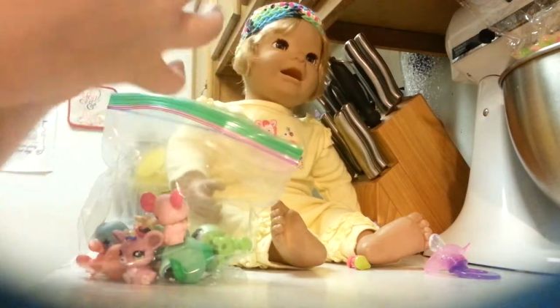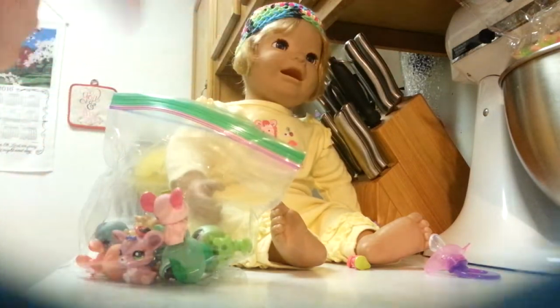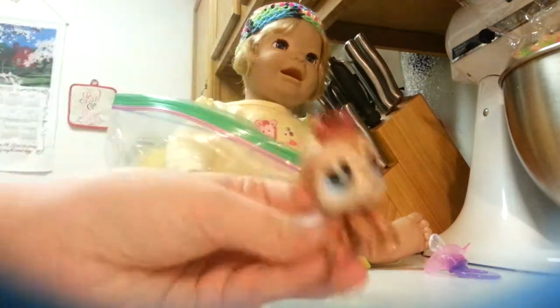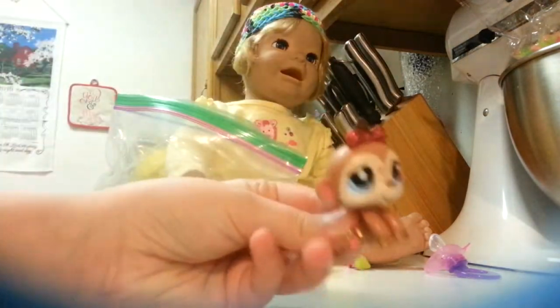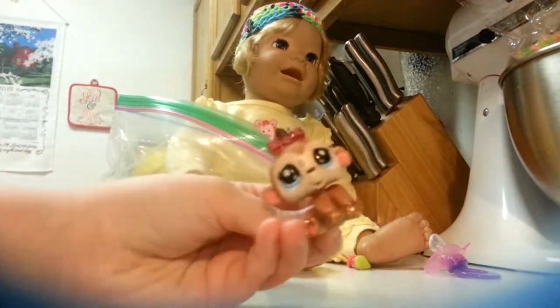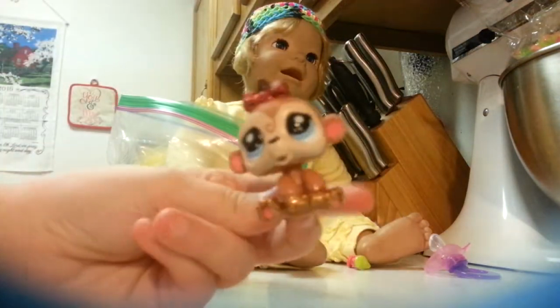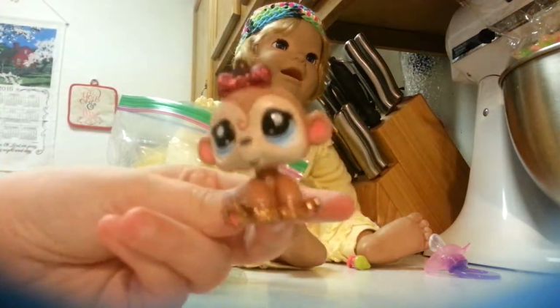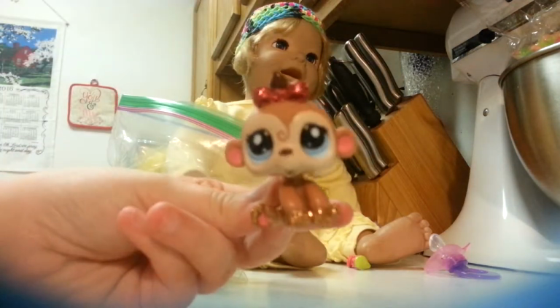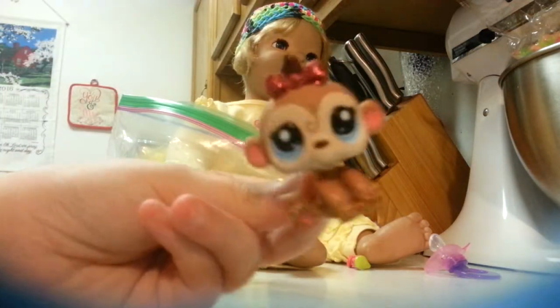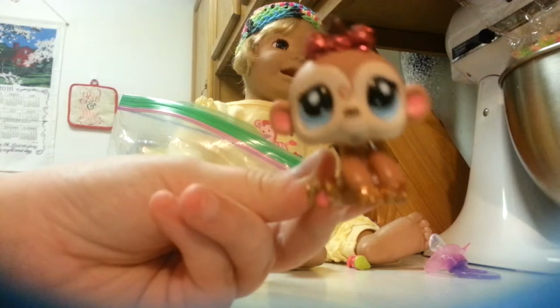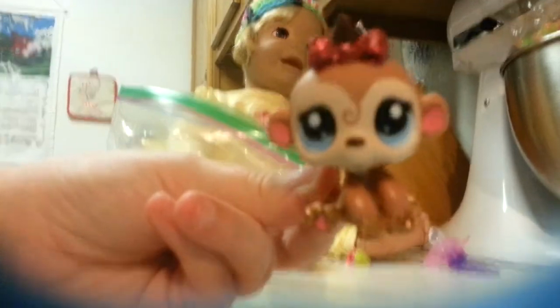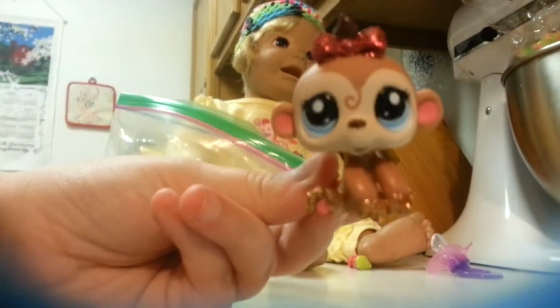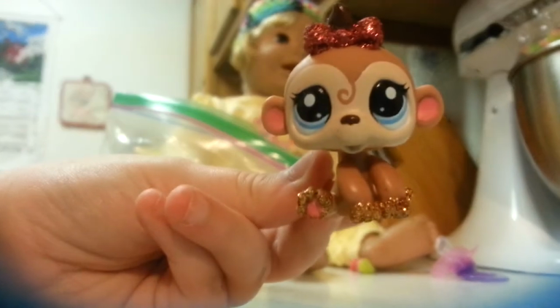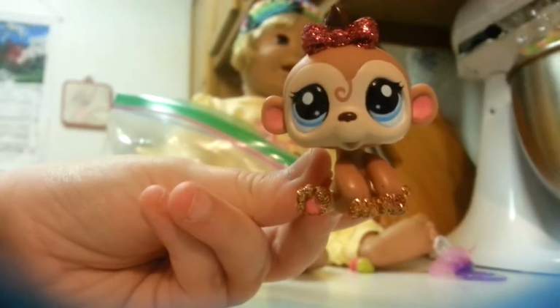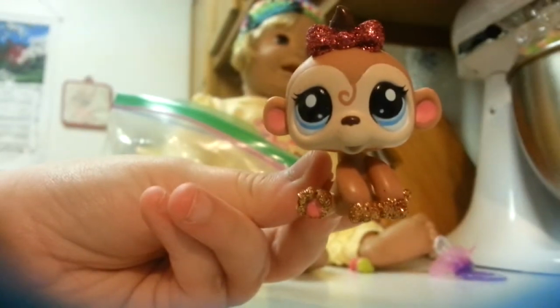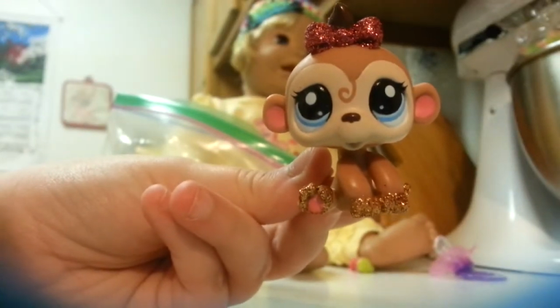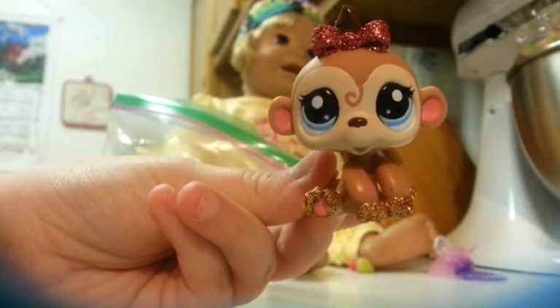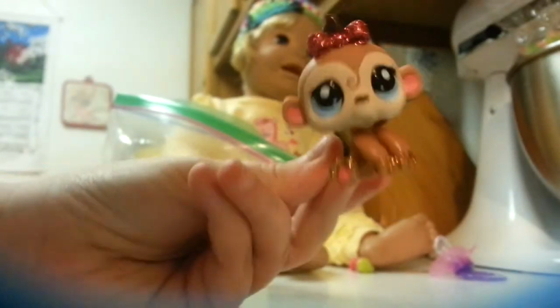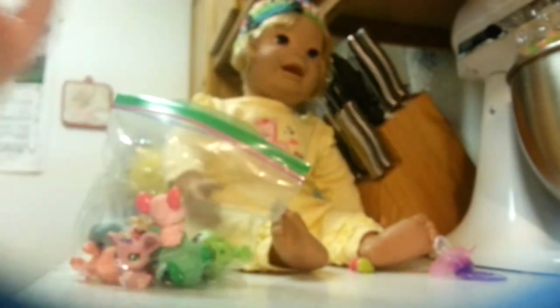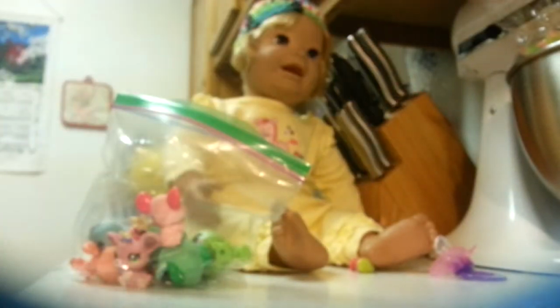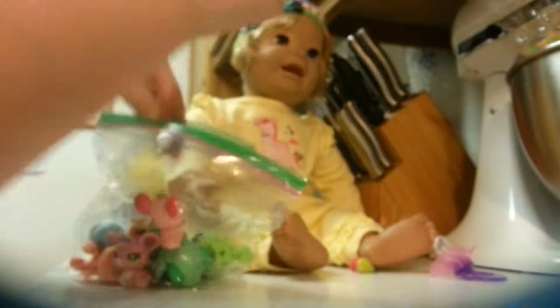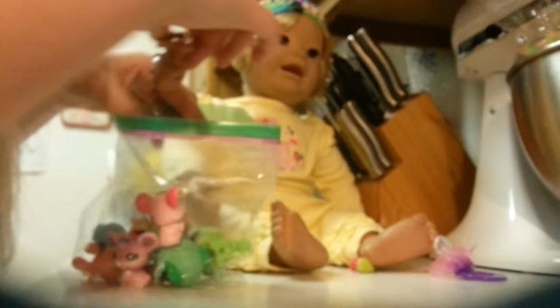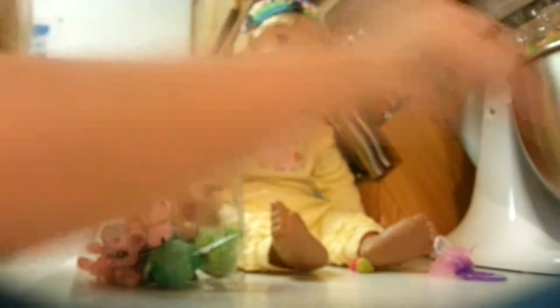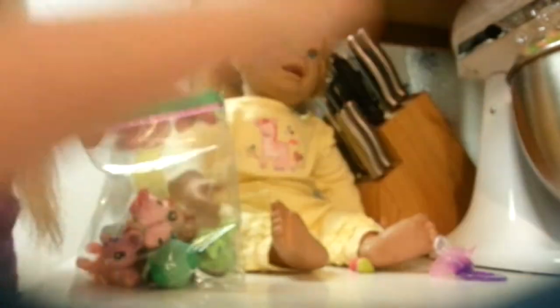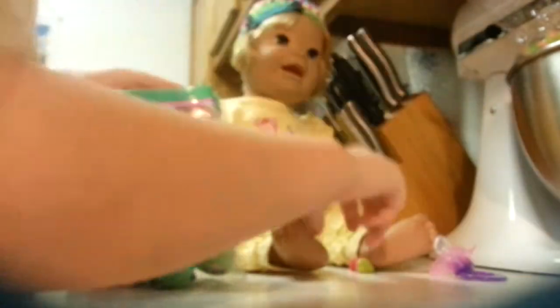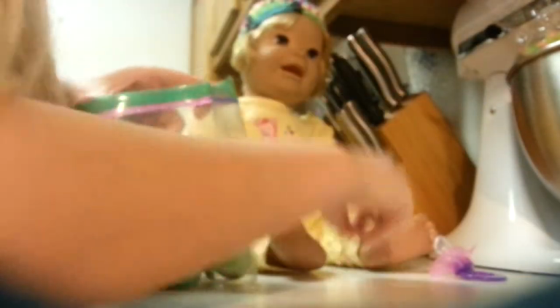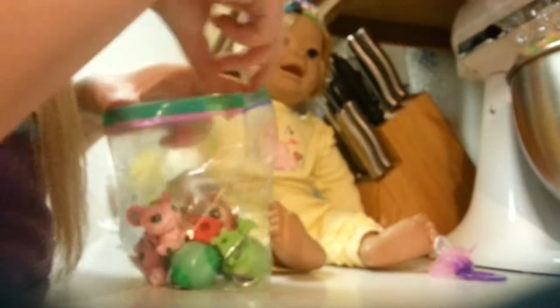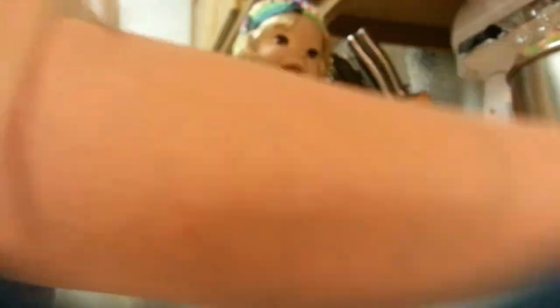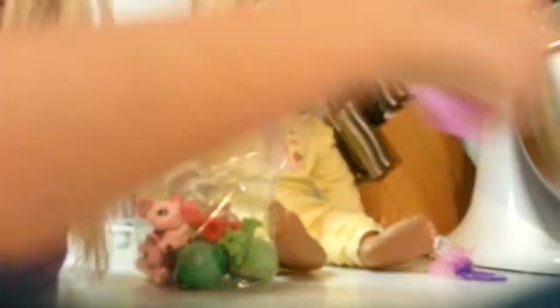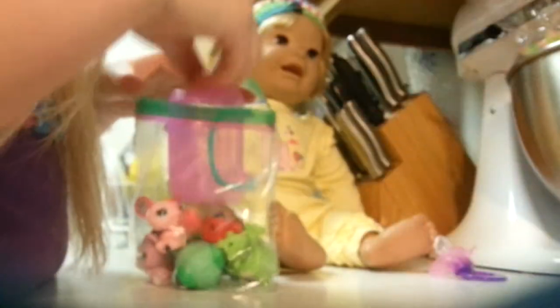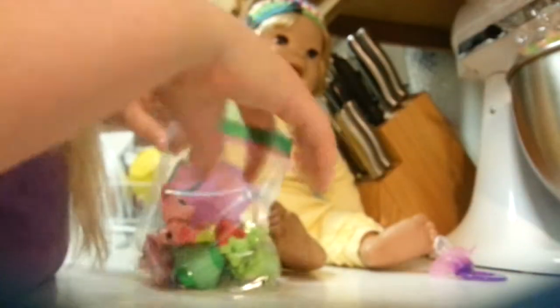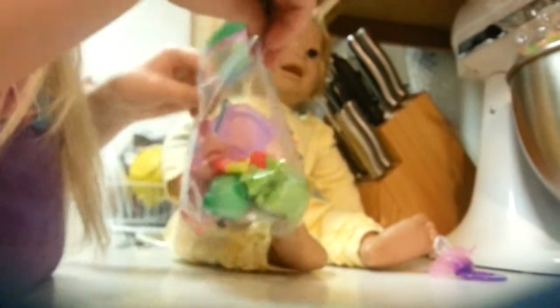I'm surprised she didn't want to play with this - it's a really glittery little monkey. Can you see the glittery monkey? I'm surprised she didn't want to. Let me just put her Shopkins in here too because she broke the bracket in there.